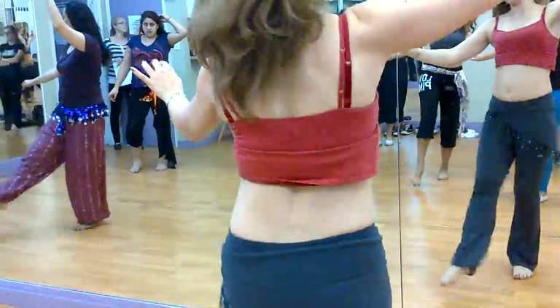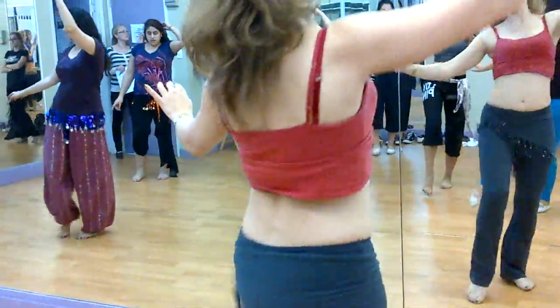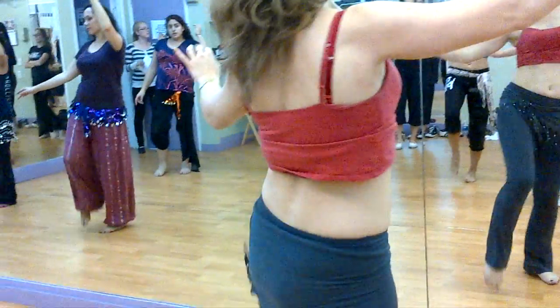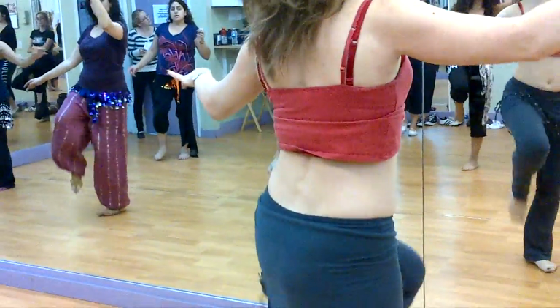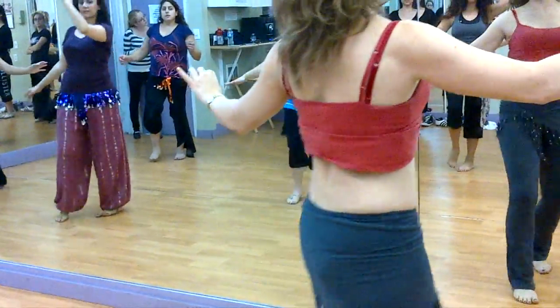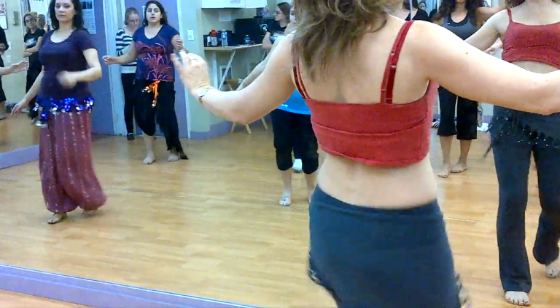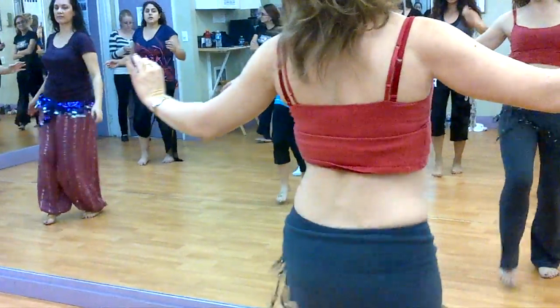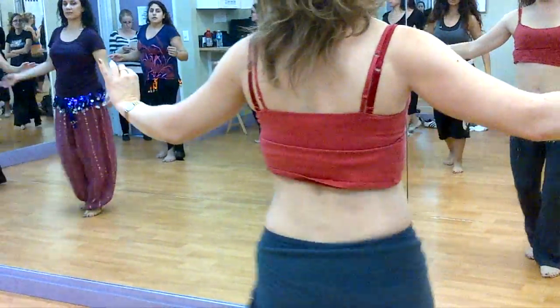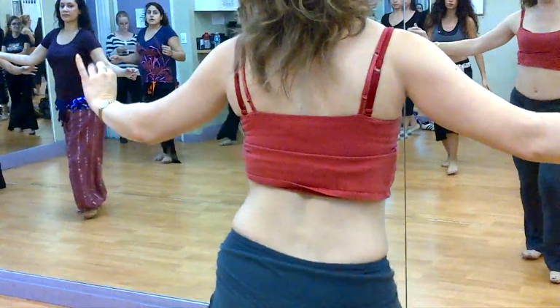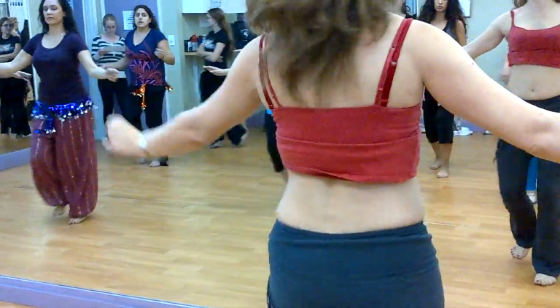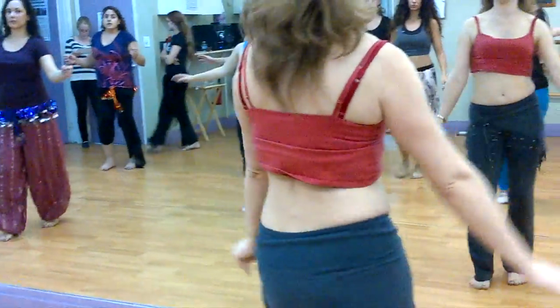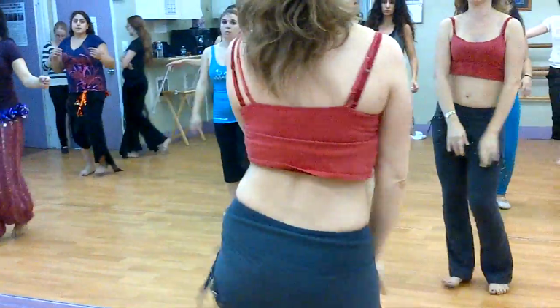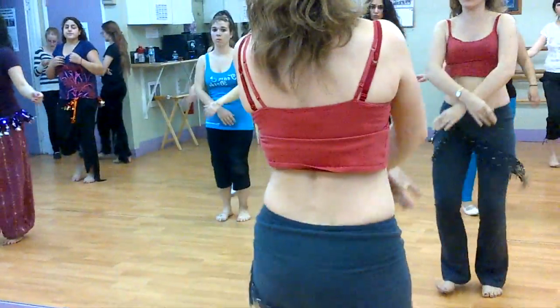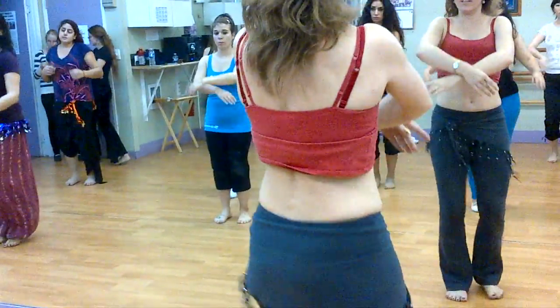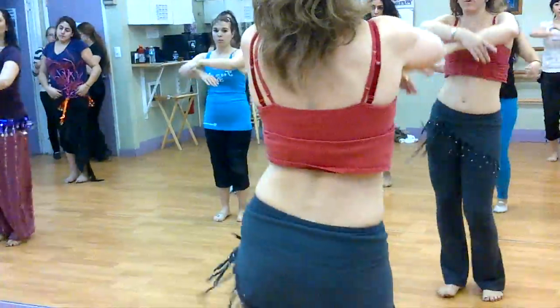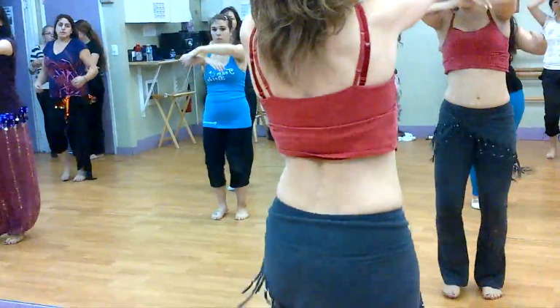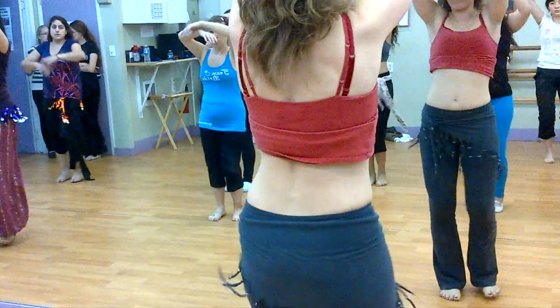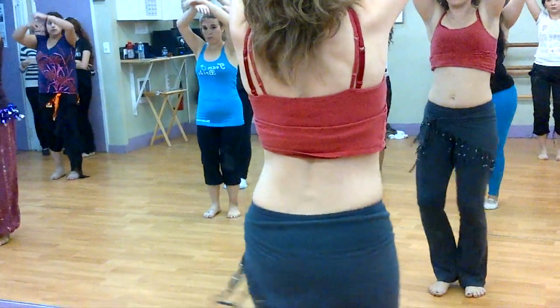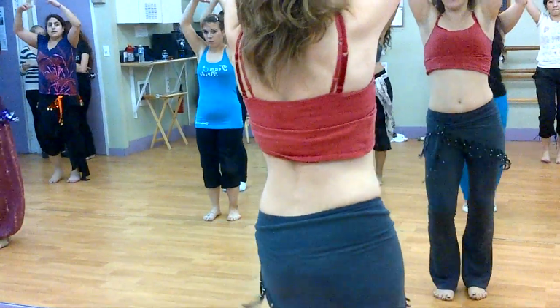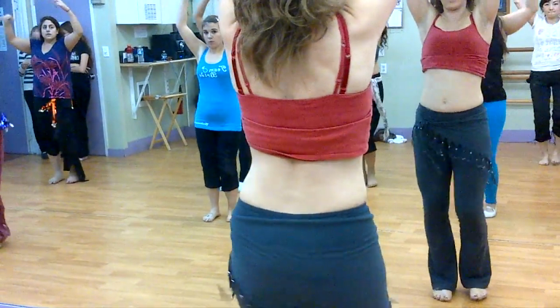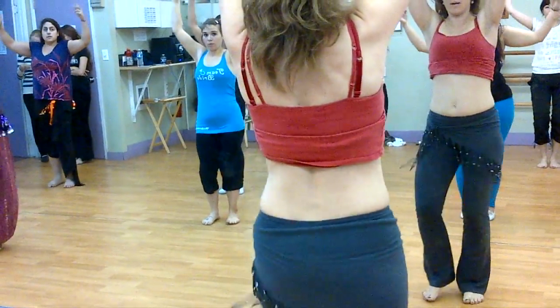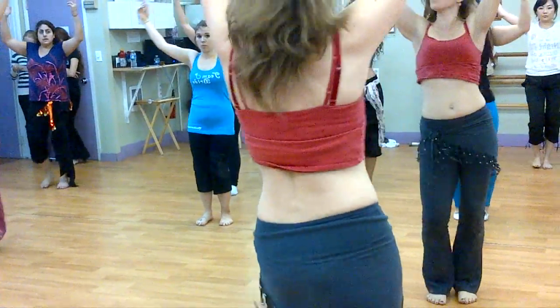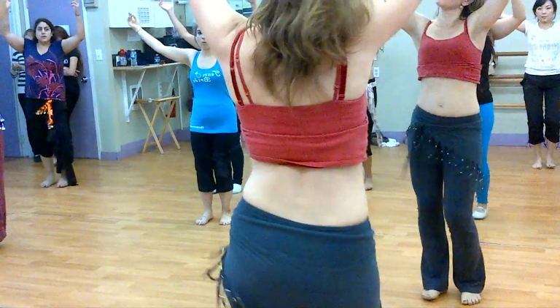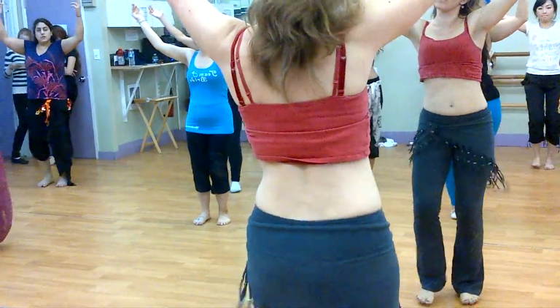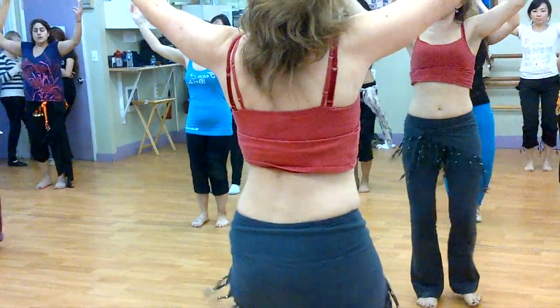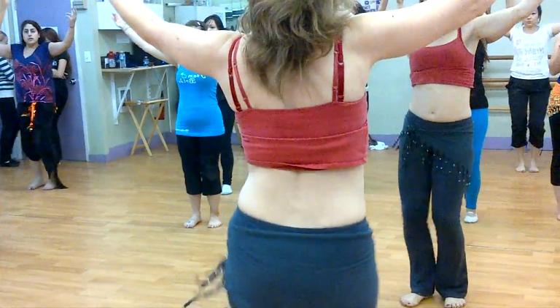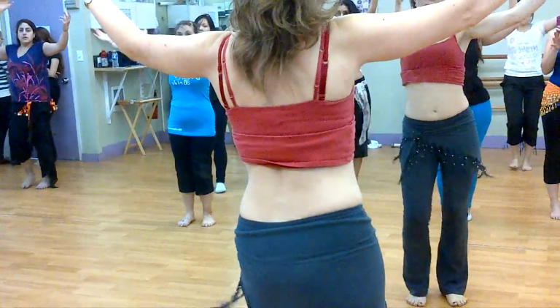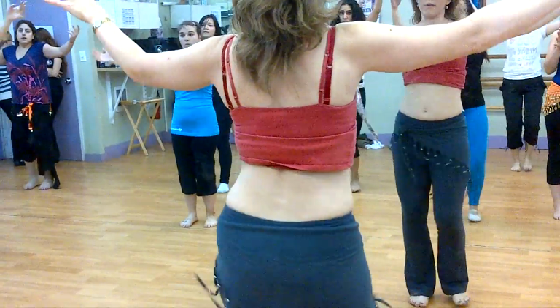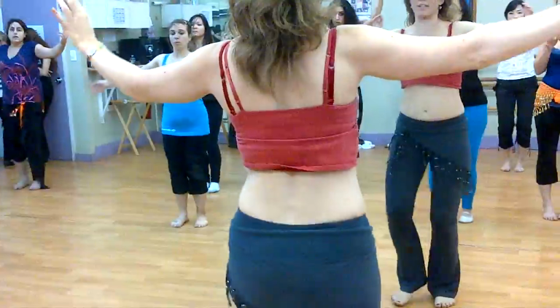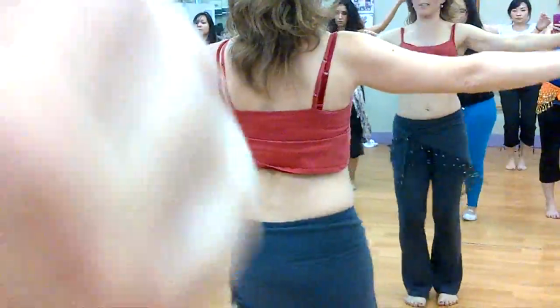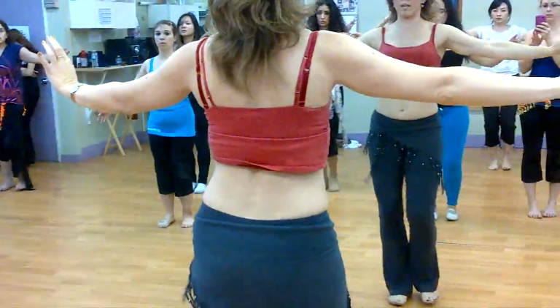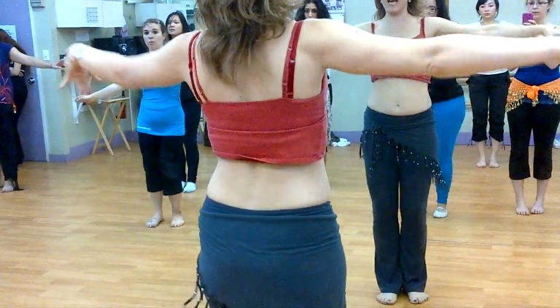Kick, down, up. Chin forward, chin back. Three, four, then. One, two, three, four, five, six. Sail and up. One, two, three, four, five, six. Sail and side.